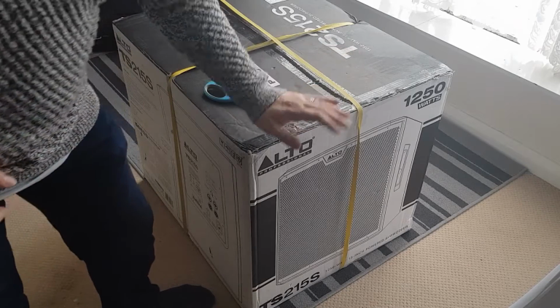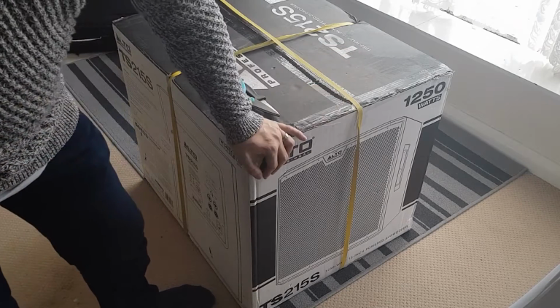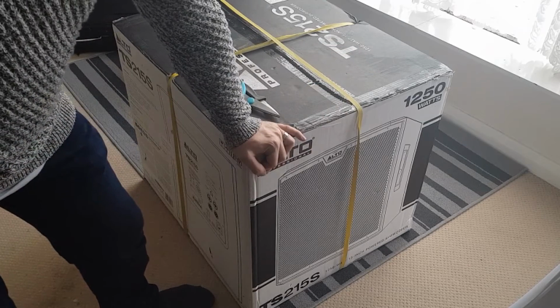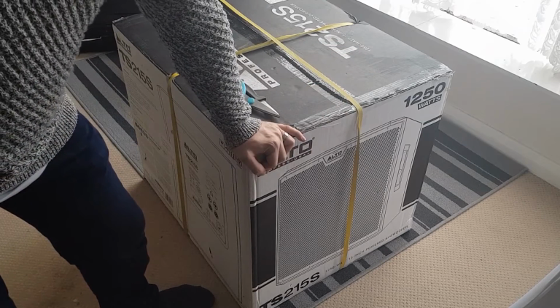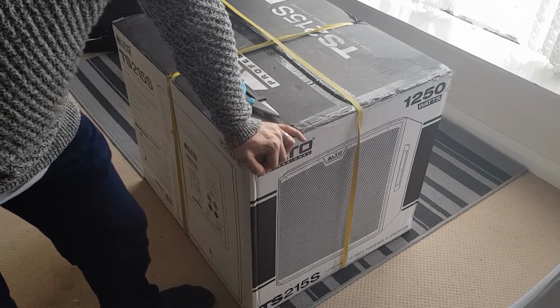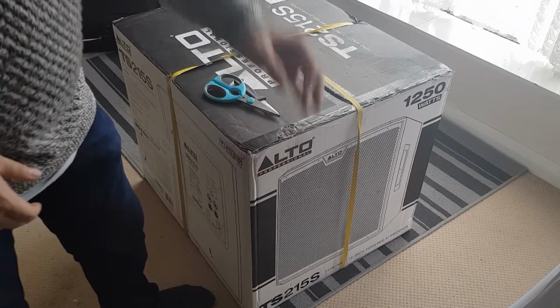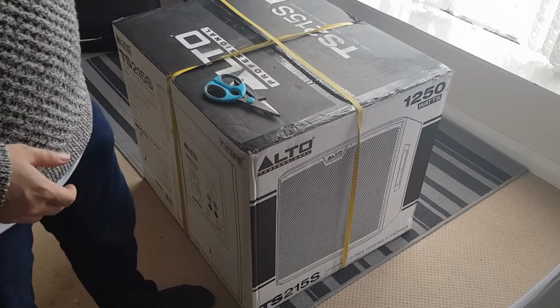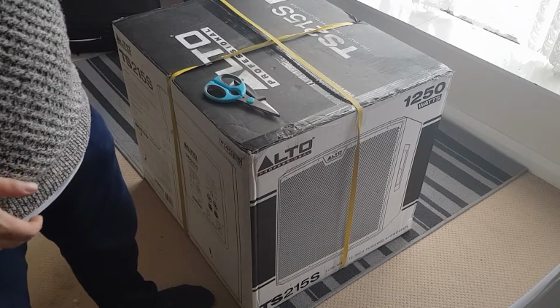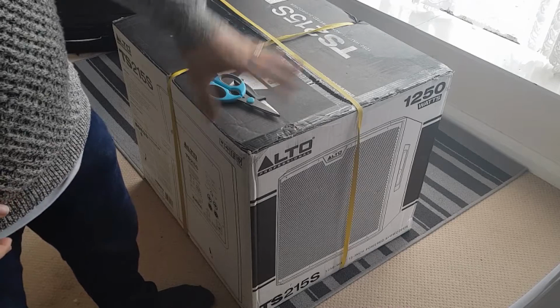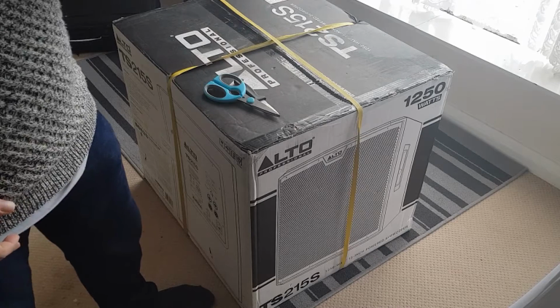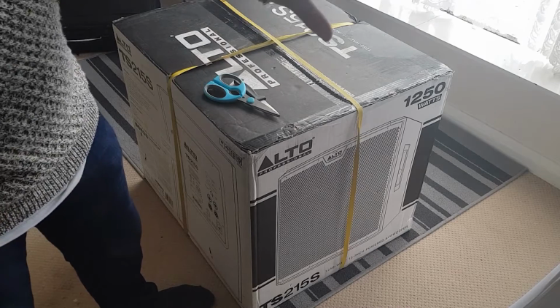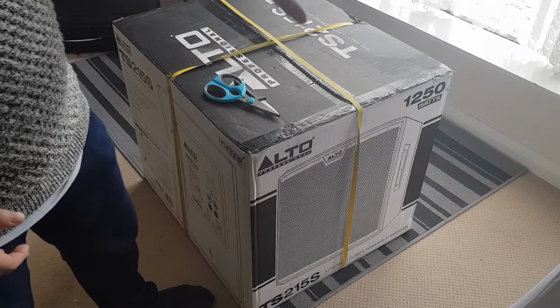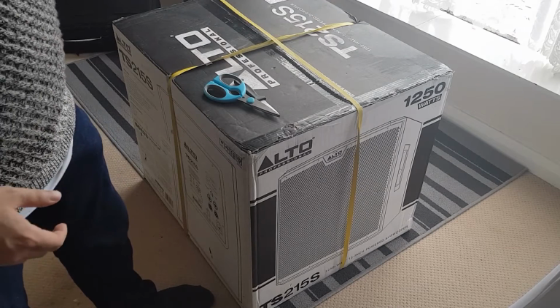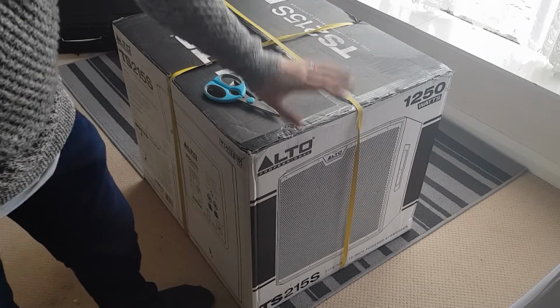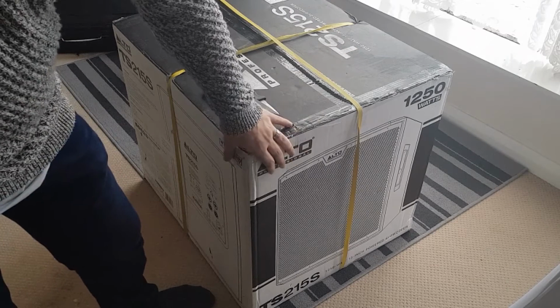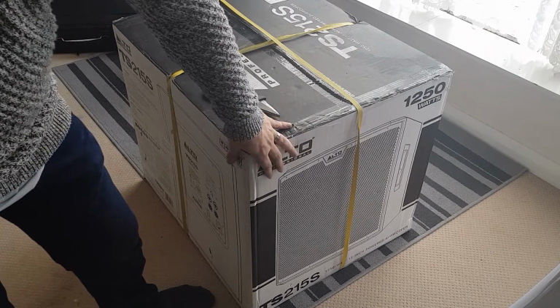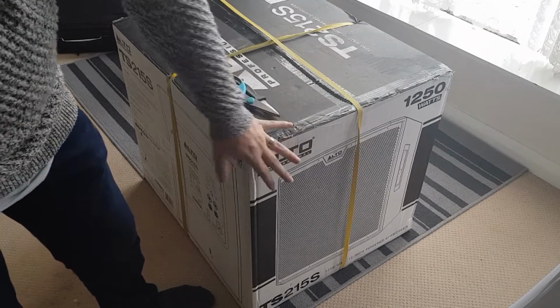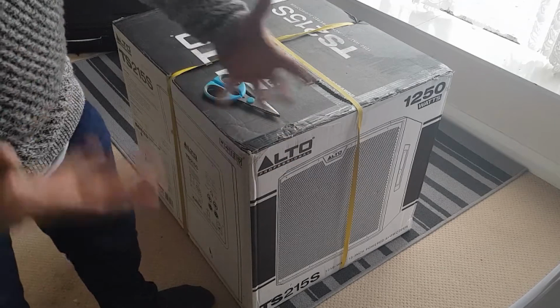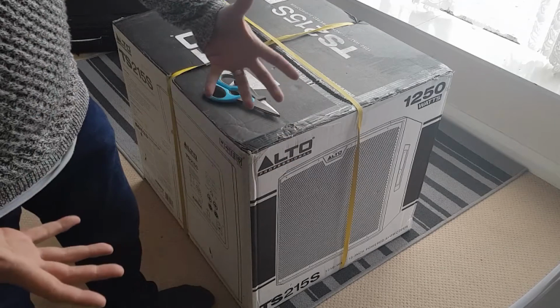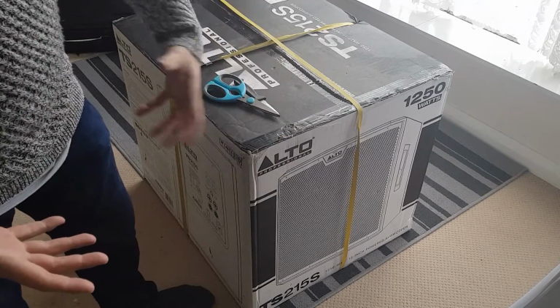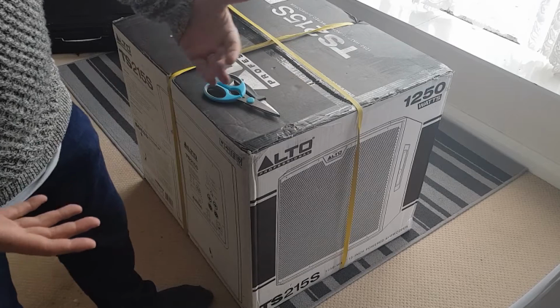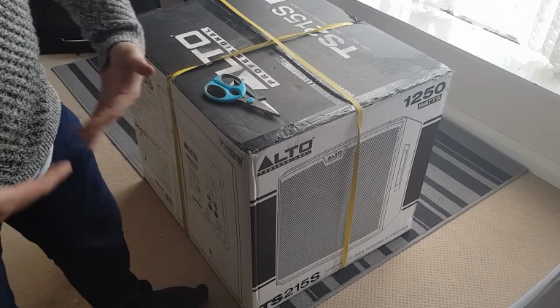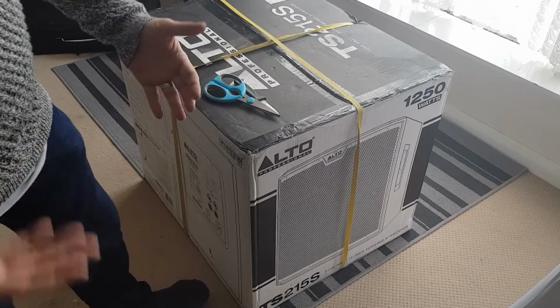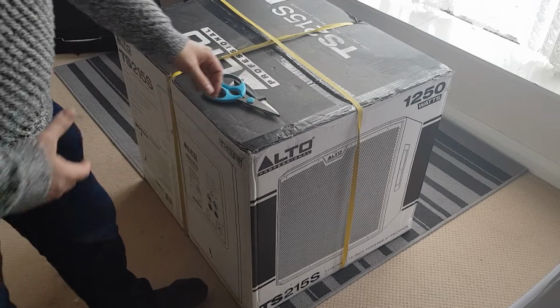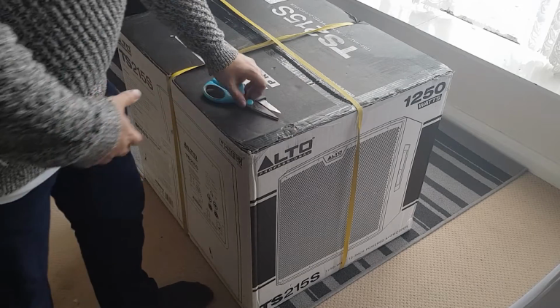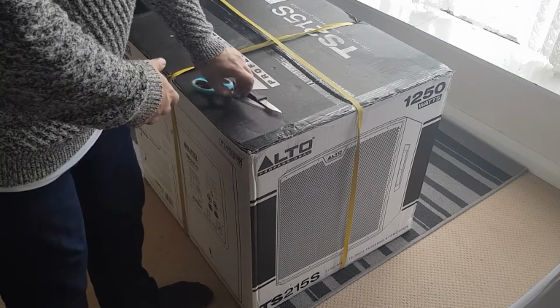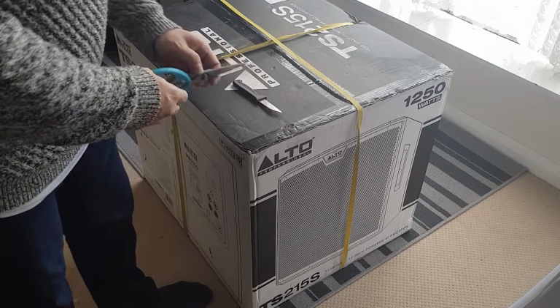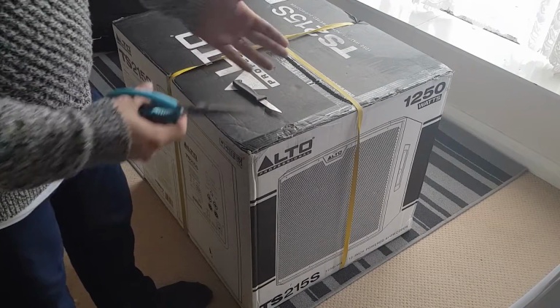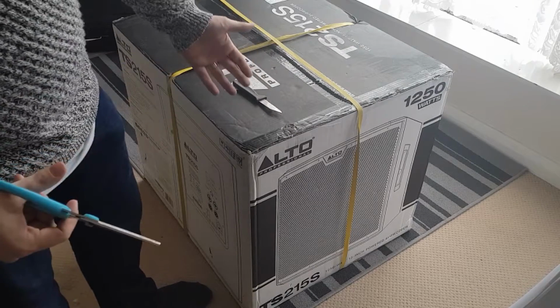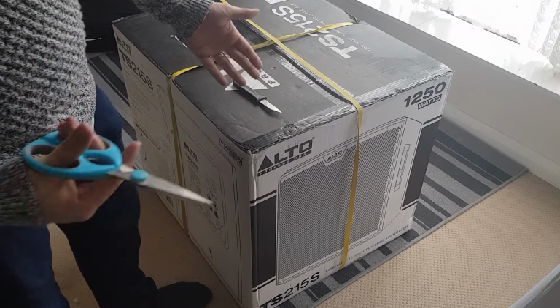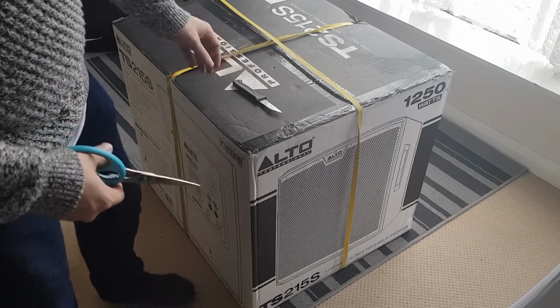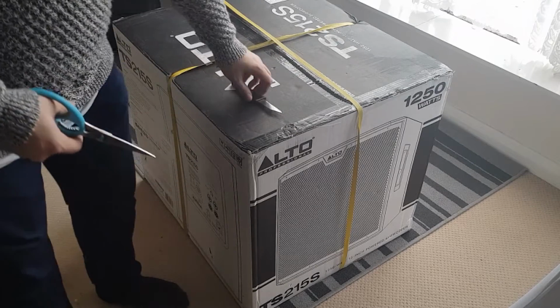I've got some gigs coming up during the summer with more people than my Mackies can handle, so this will hopefully double the coverage with the bass and everything. So we're going to unbox this - it's the first time I've ever actually bought a subwoofer. Obviously I've bought my Mackies, so let's just get going.